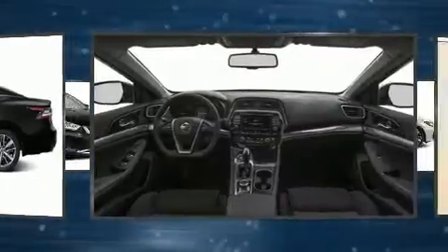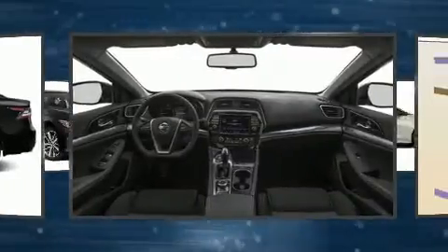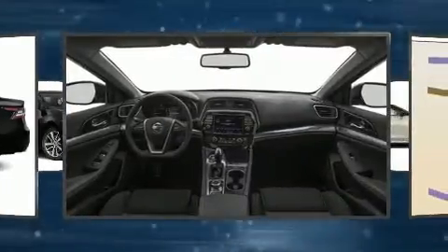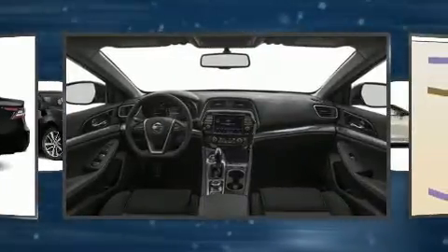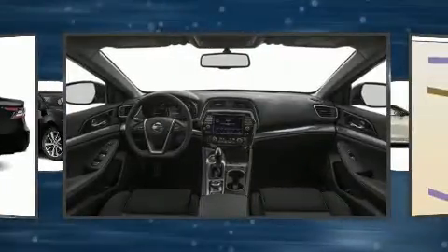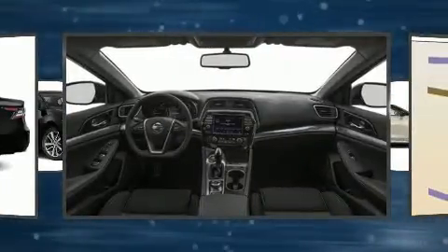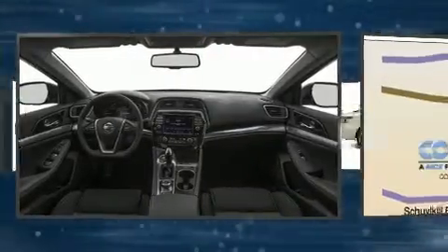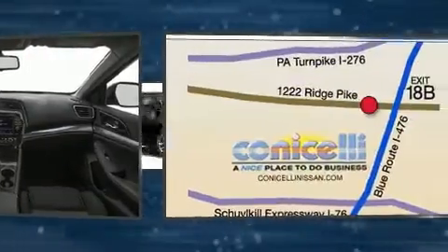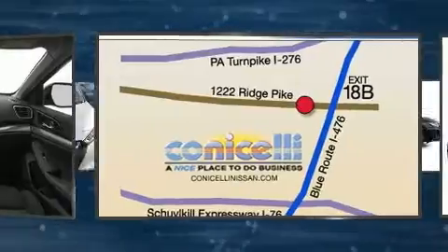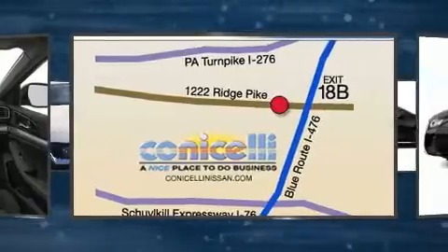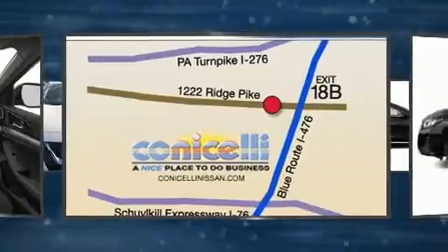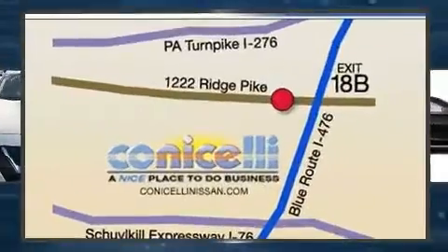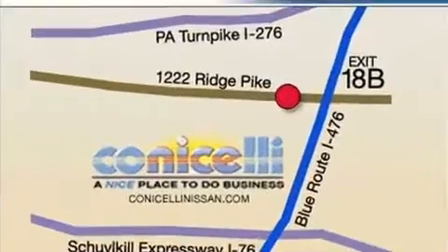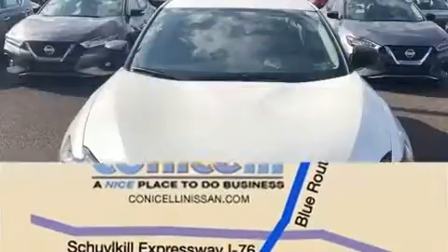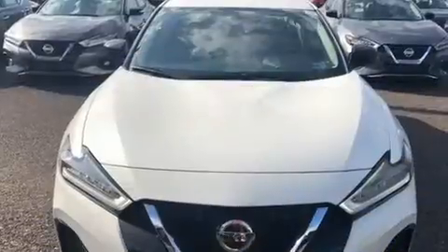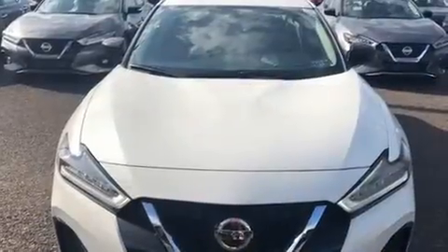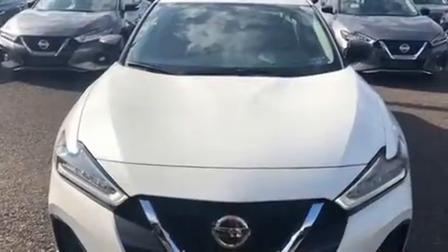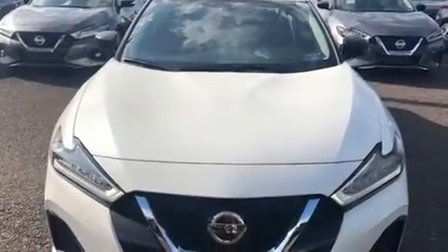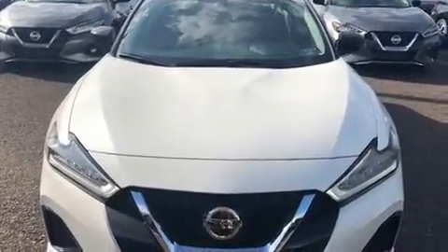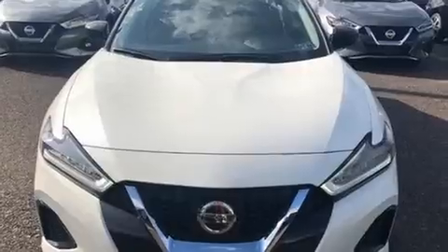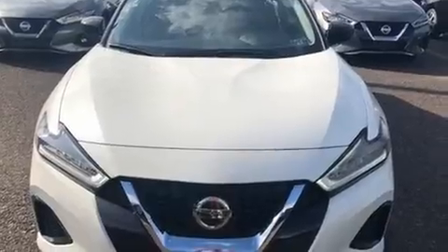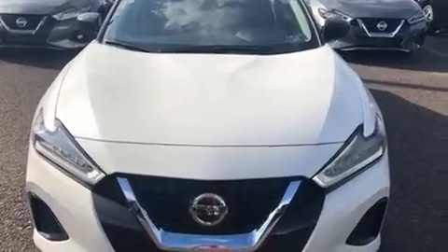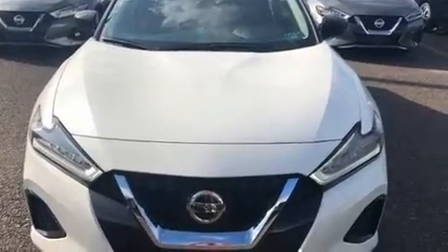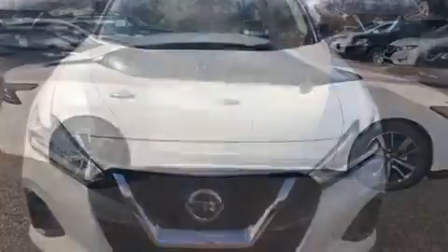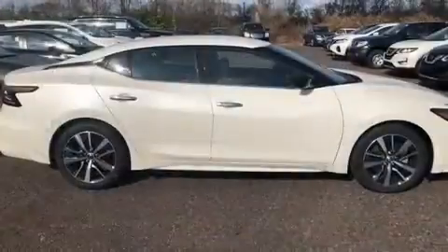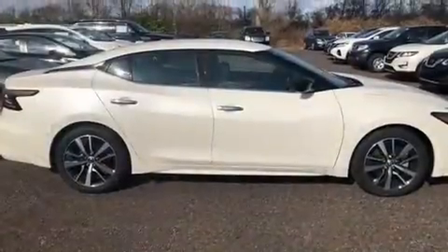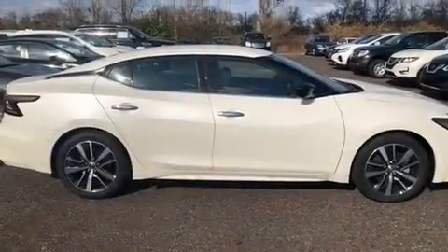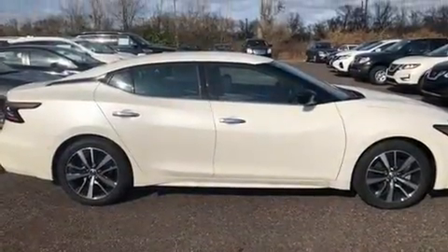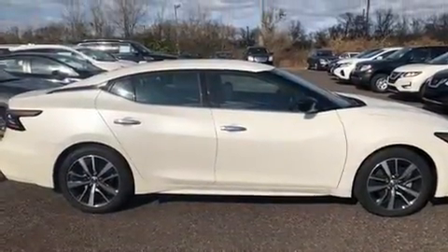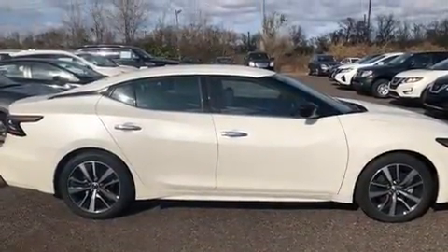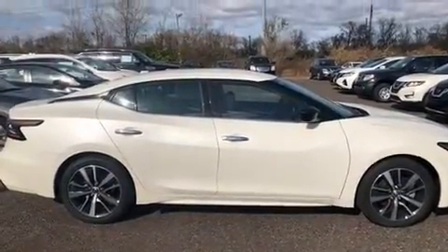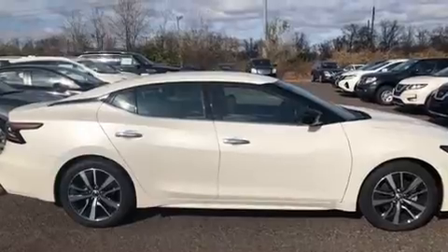It includes power seats, front and rear reading lights, one-touch window functionality, speed-sensitive wipers, an automatic dimming rearview mirror, fully automatic headlights, remote keyless entry, and cruise control.